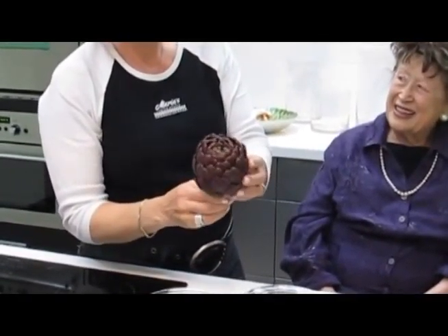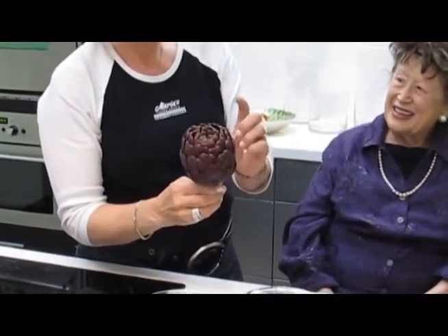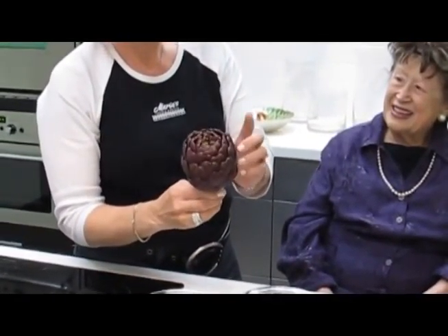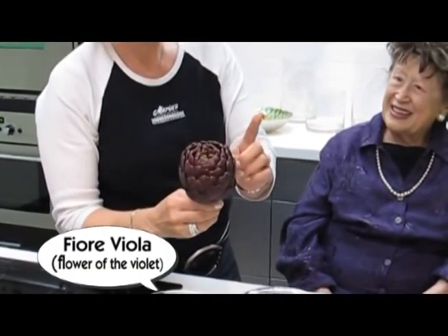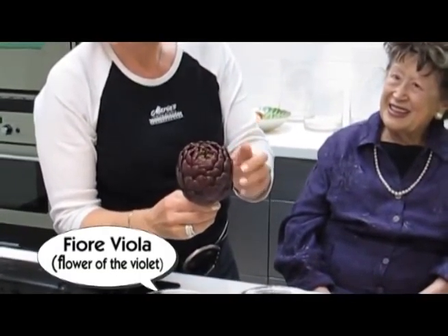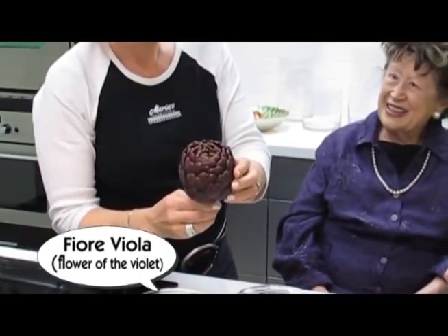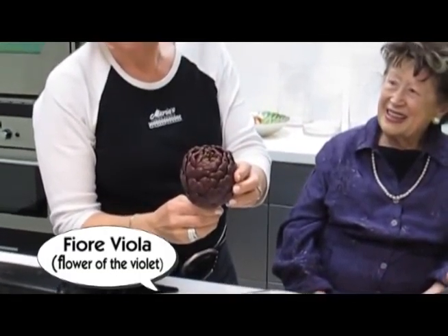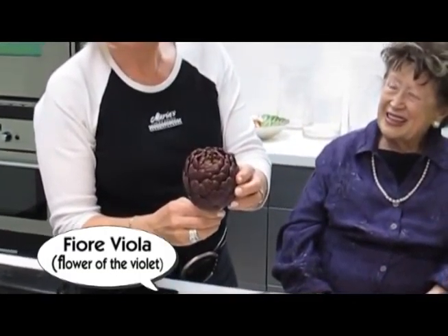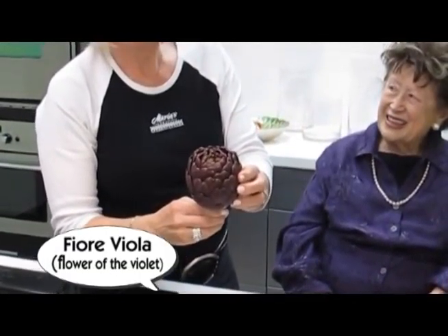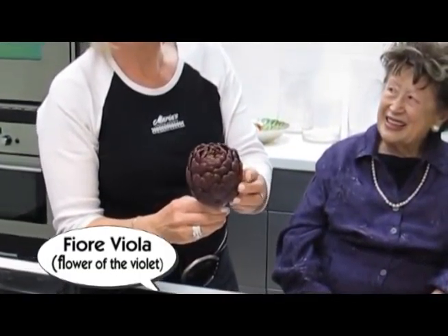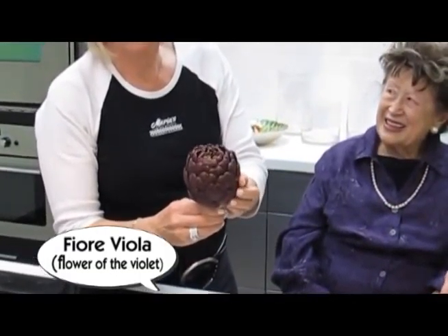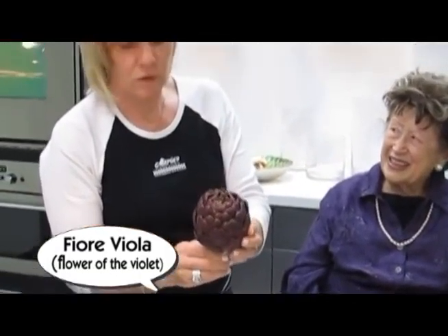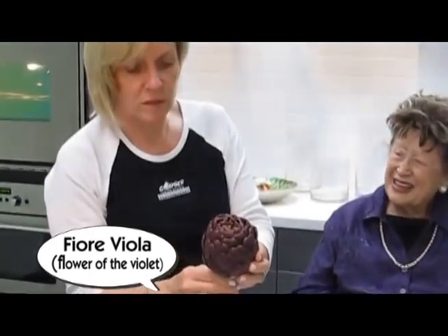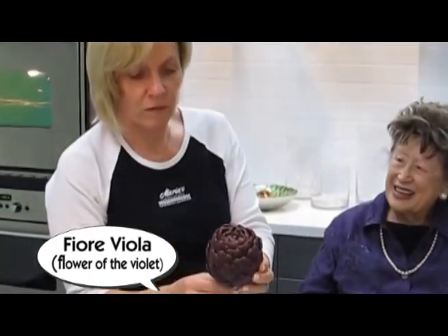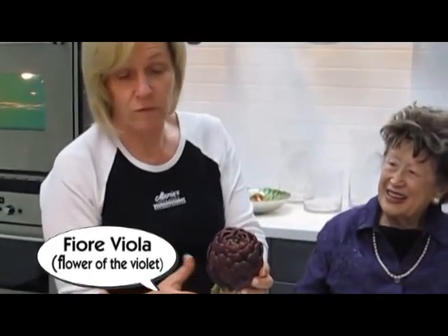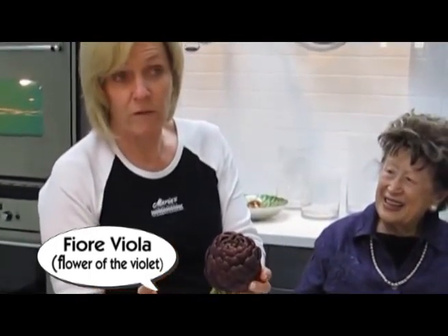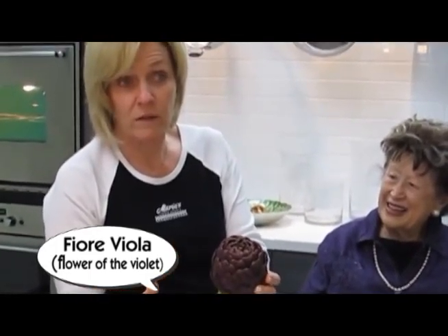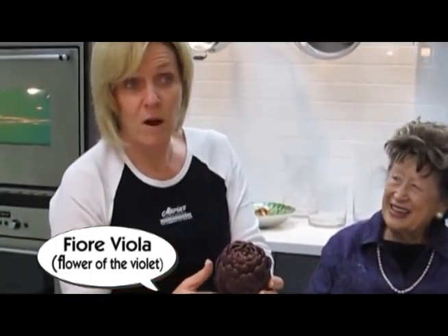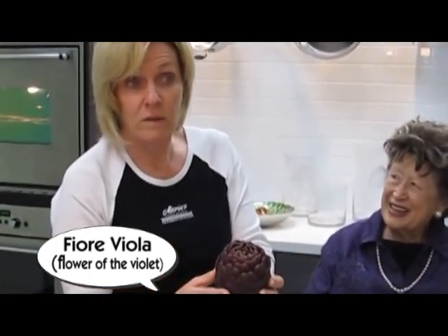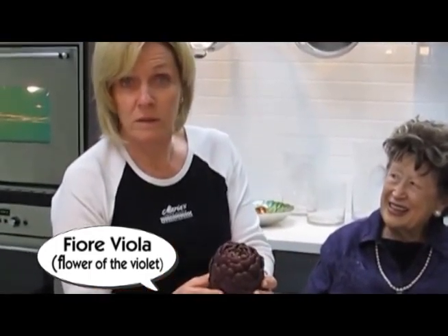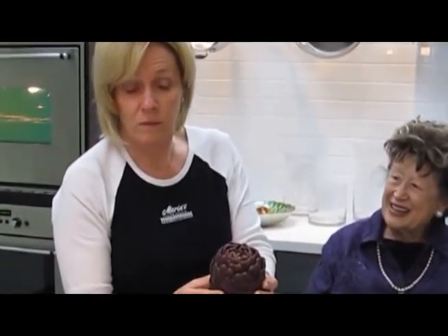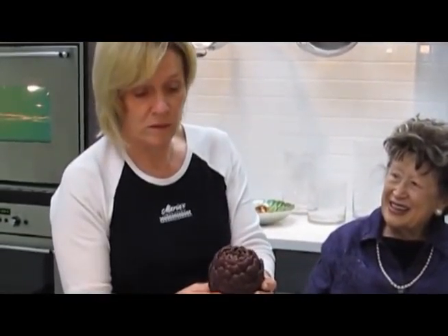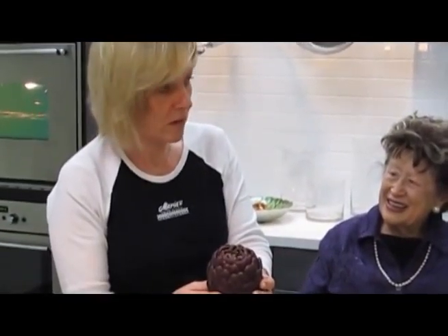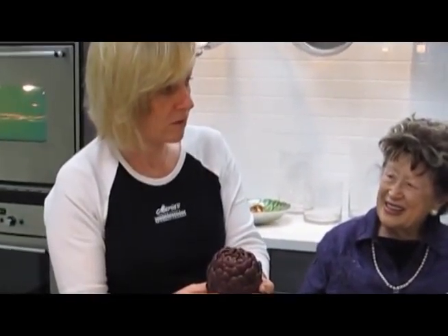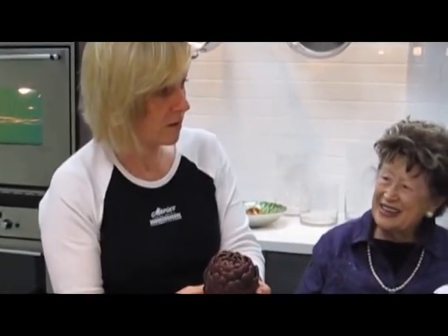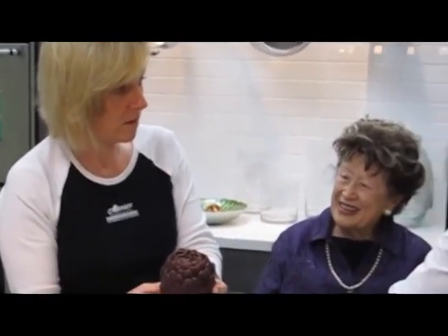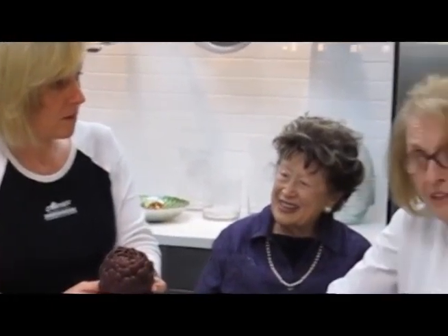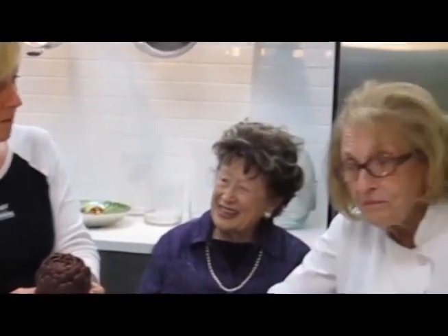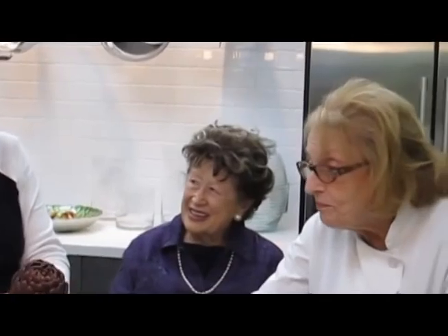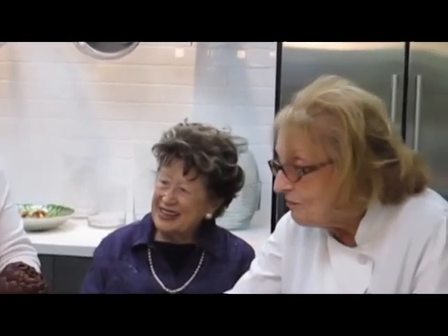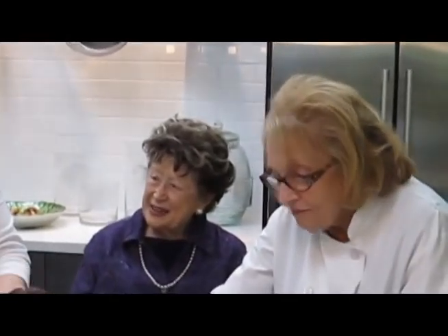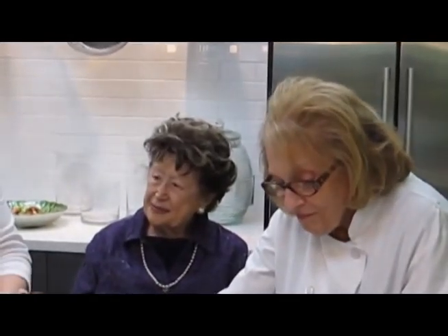The name again is Fiore Viola, which is a violet flower. Yes, the violet flower — and it's gorgeous.